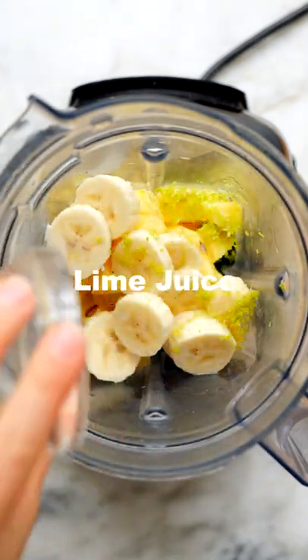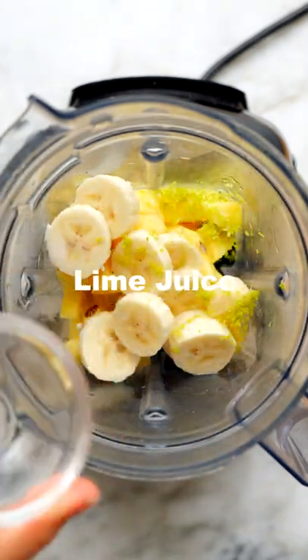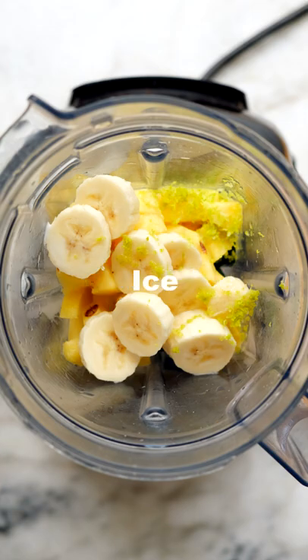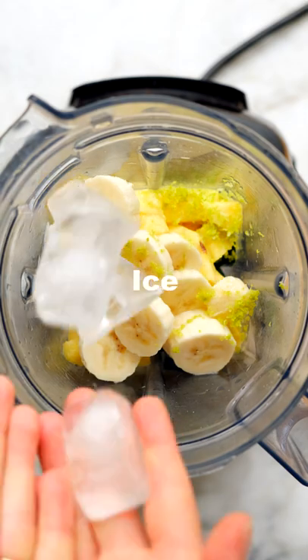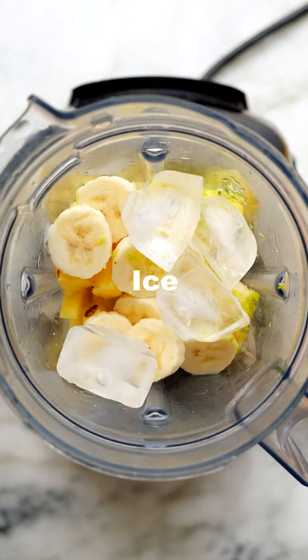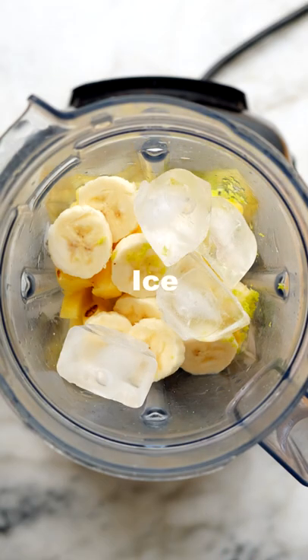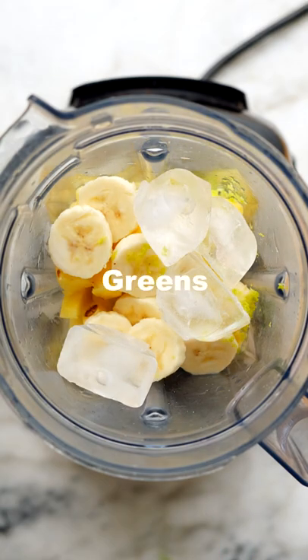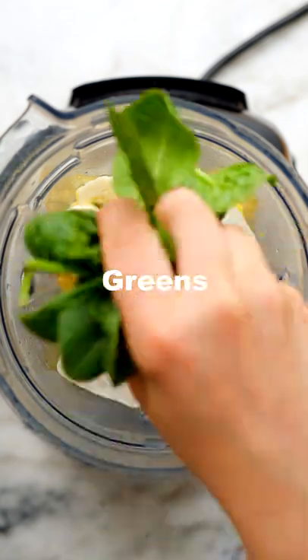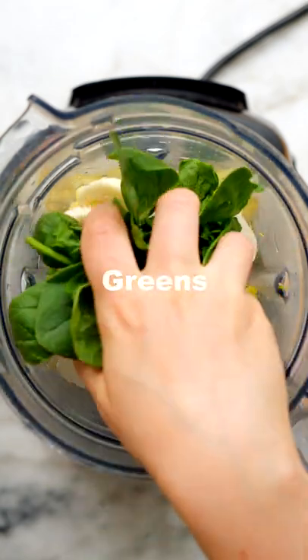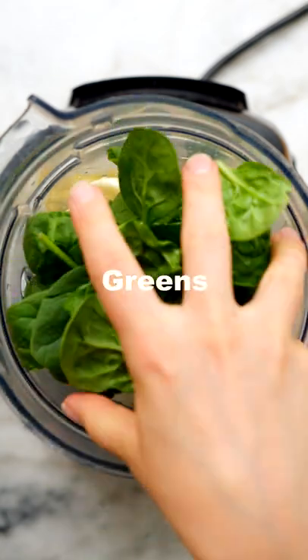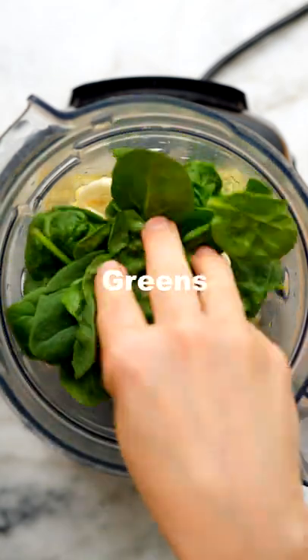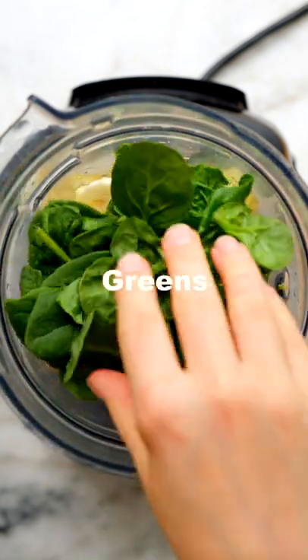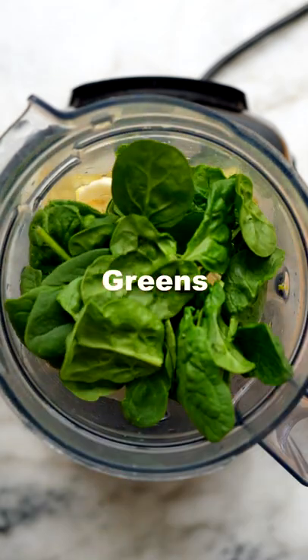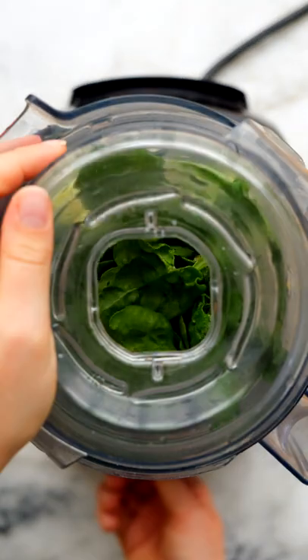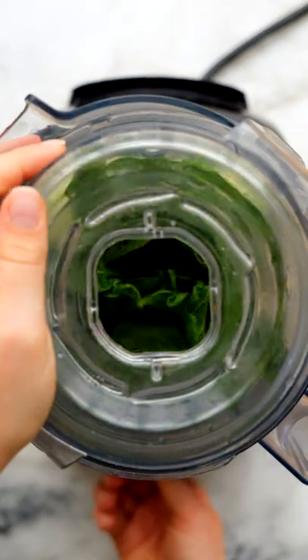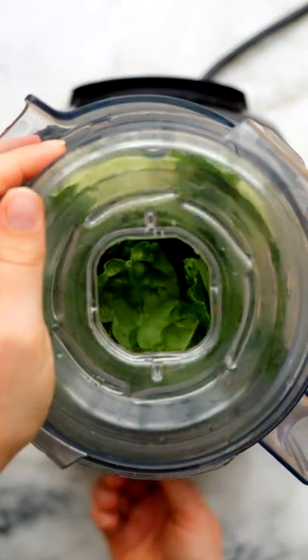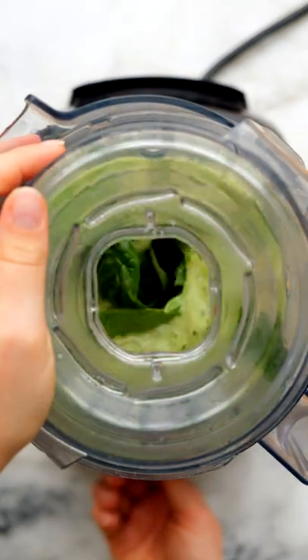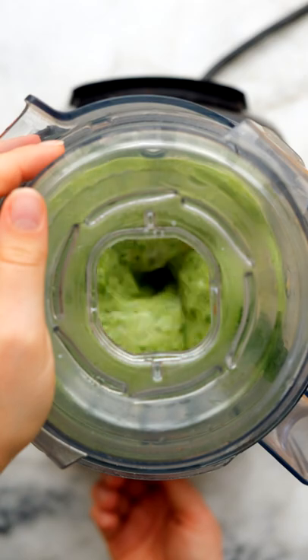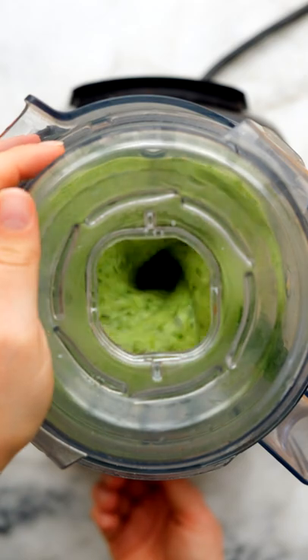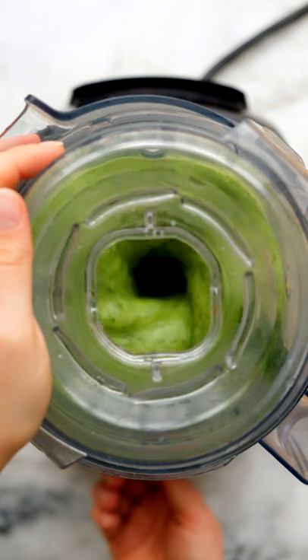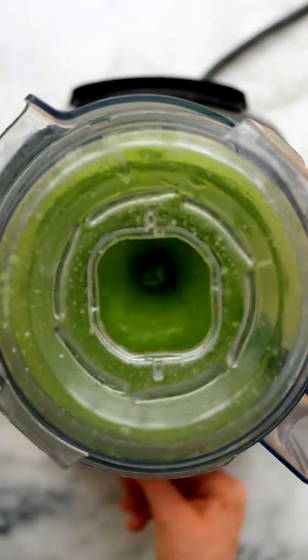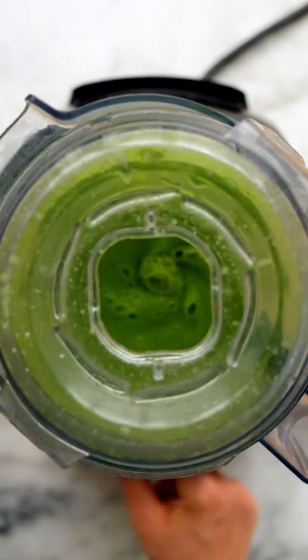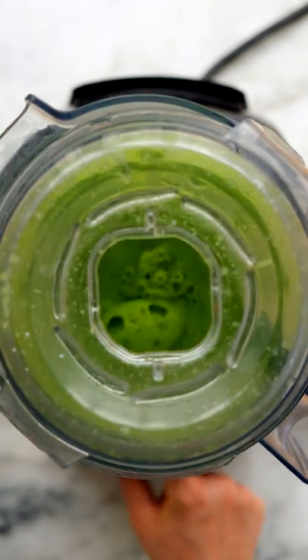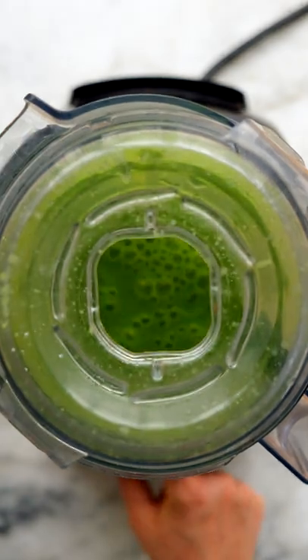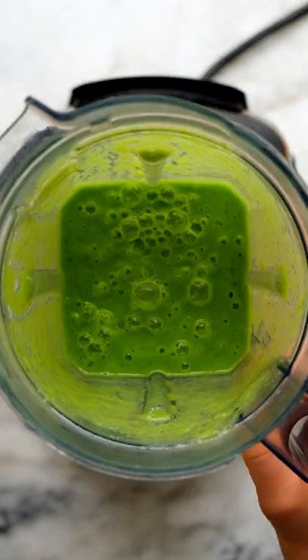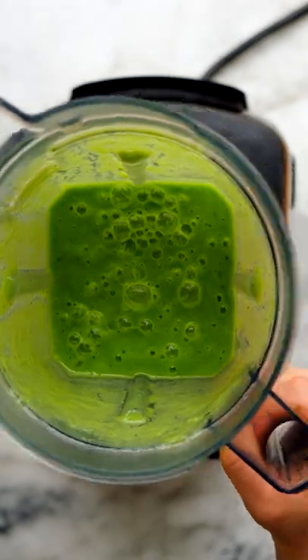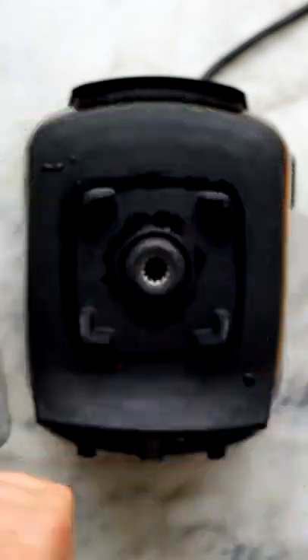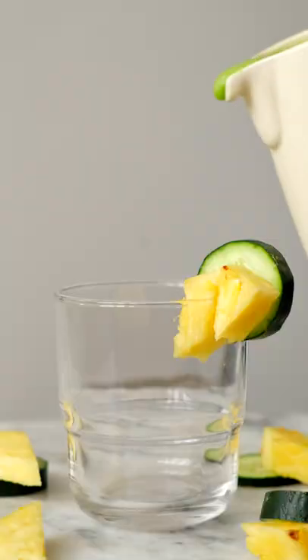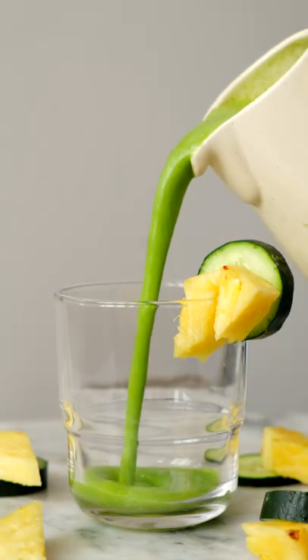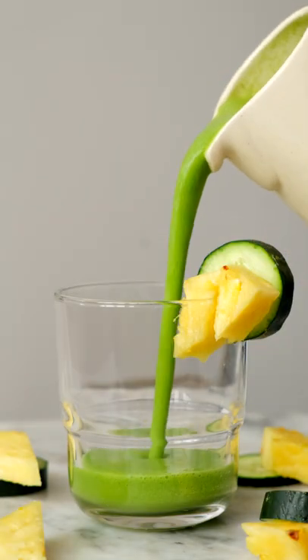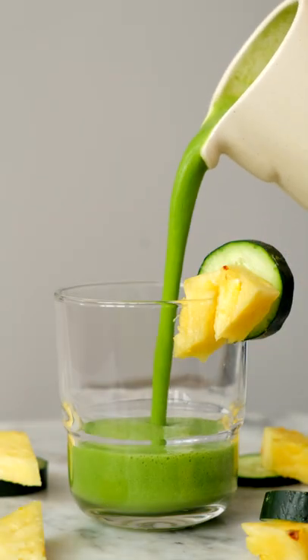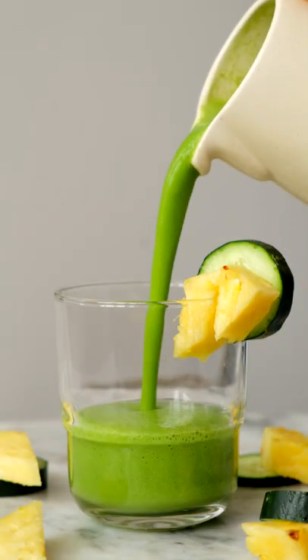Add some lime zest and lime juice, ice, and a handful of greens — we love spinach and kale. Blend until it's super creamy and smooth, and that's it. This smoothie is so refreshing and perfect for warm summer days.